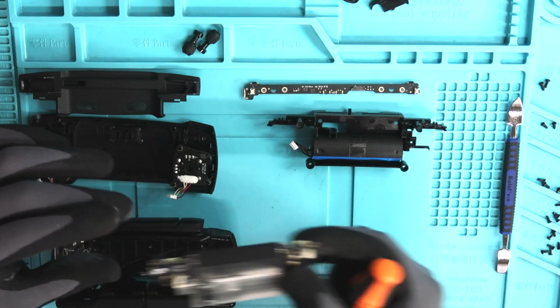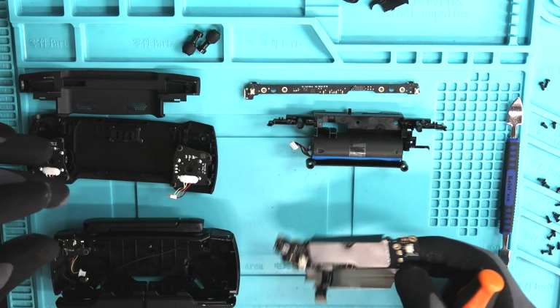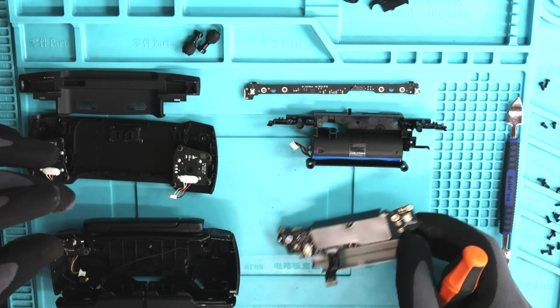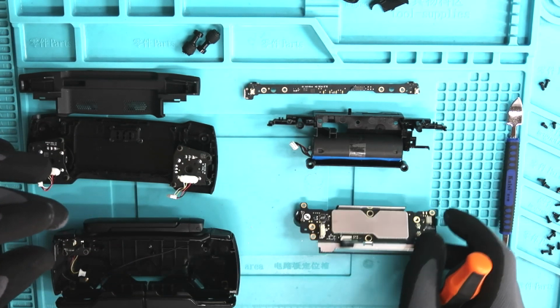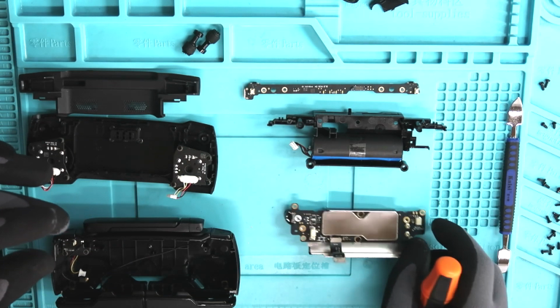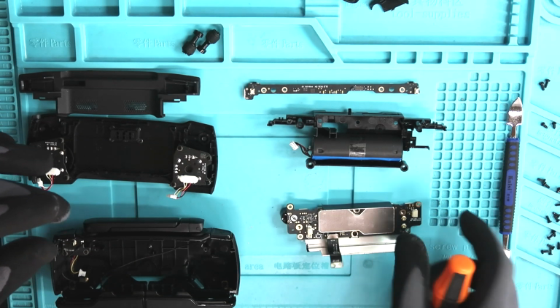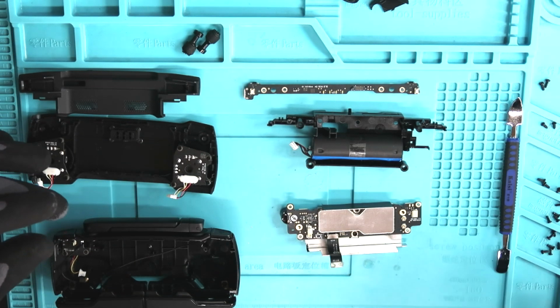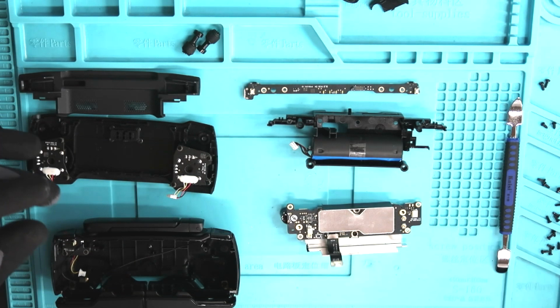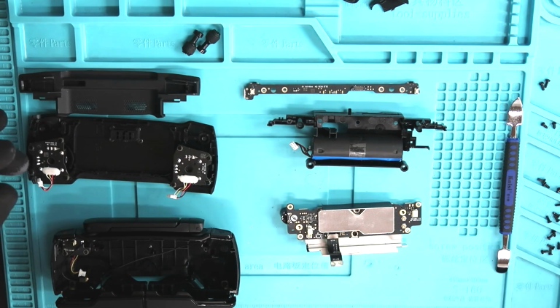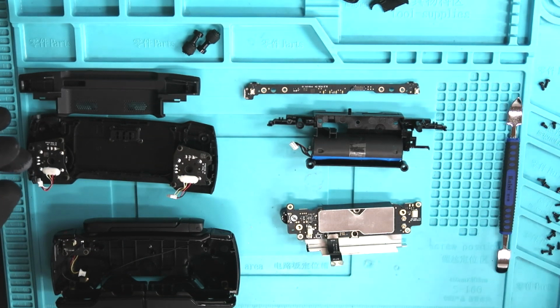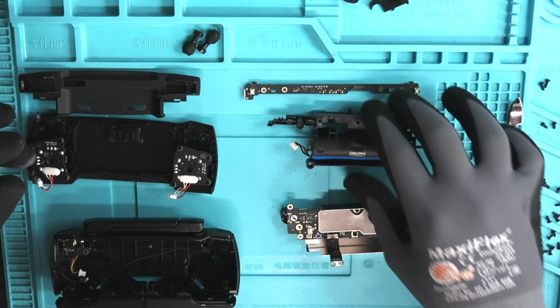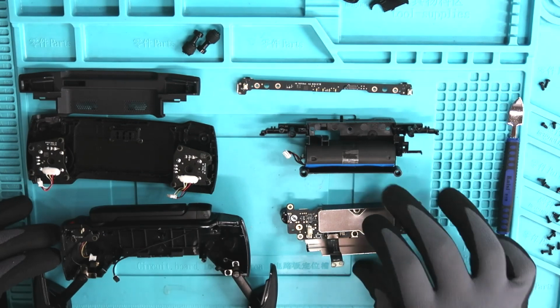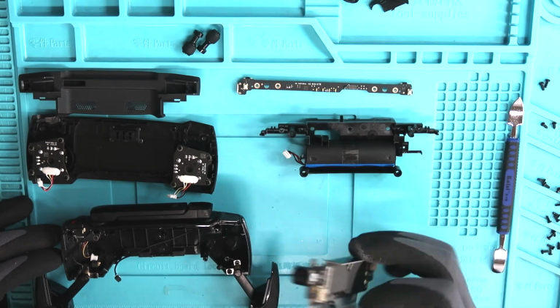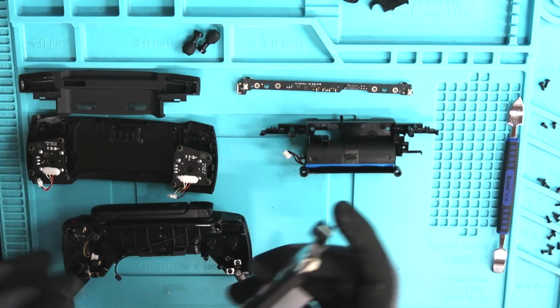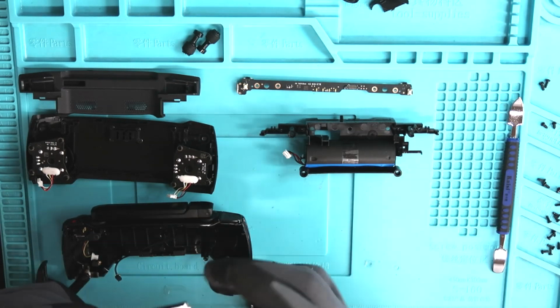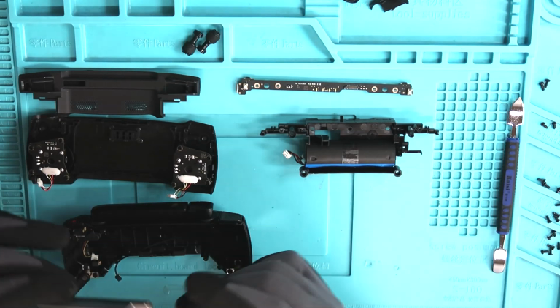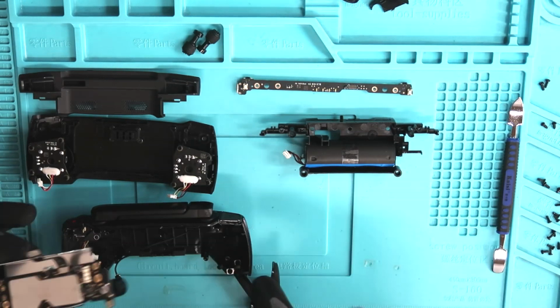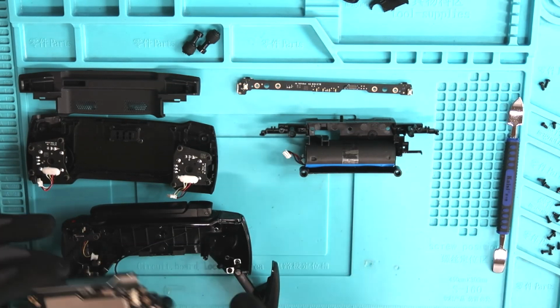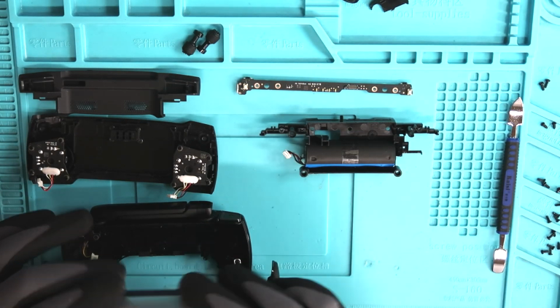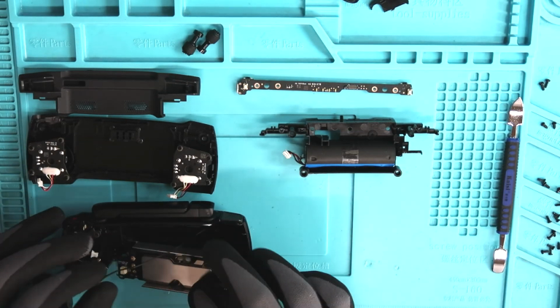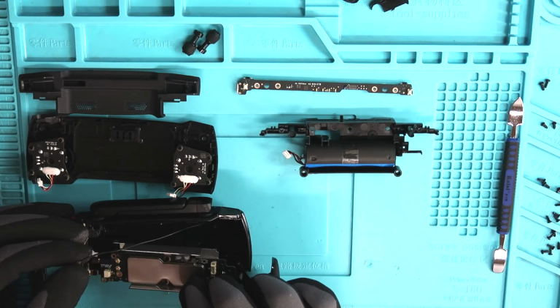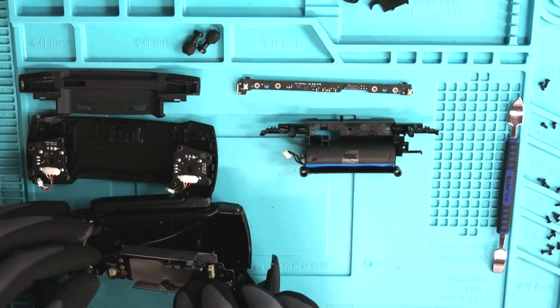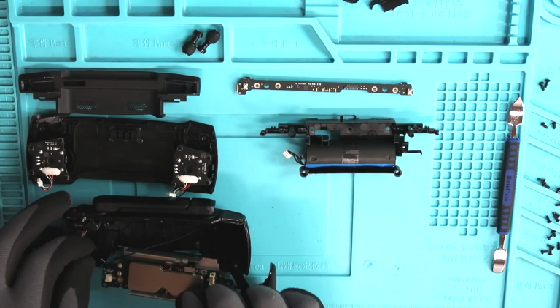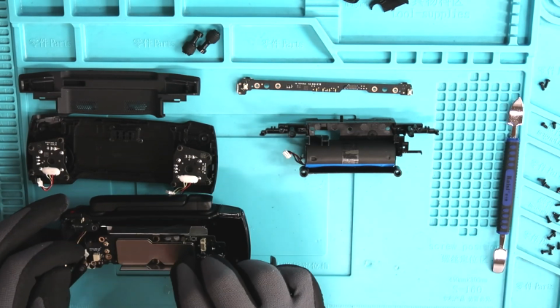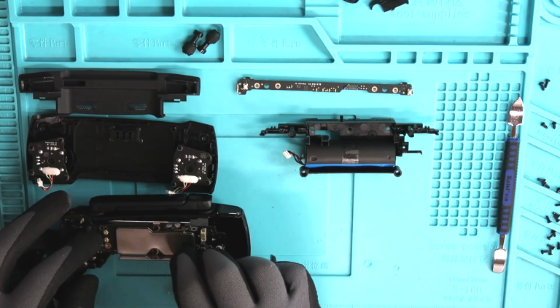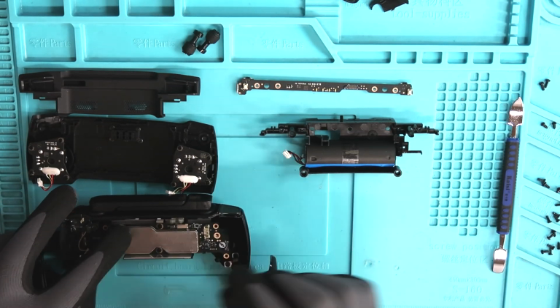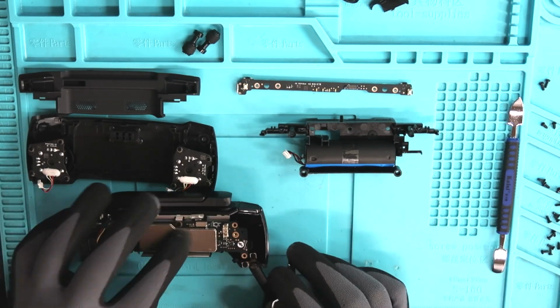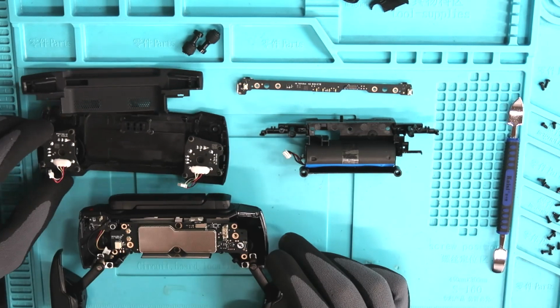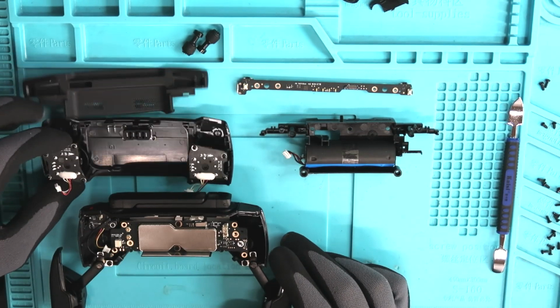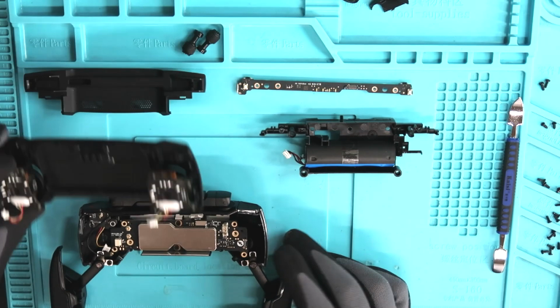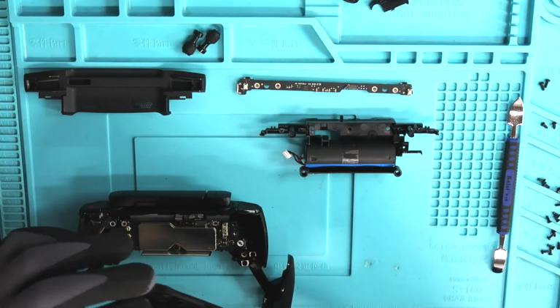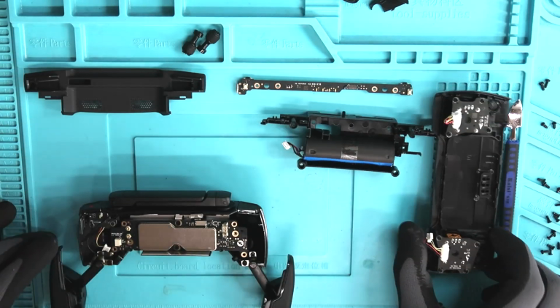Now let's begin the reassembly process. We're basically just going to go in reverse — put that main board back in there and then reinstall the six screws holding it in place.